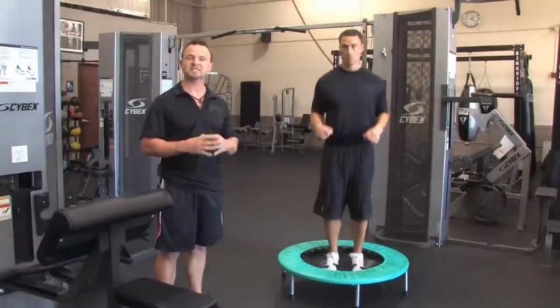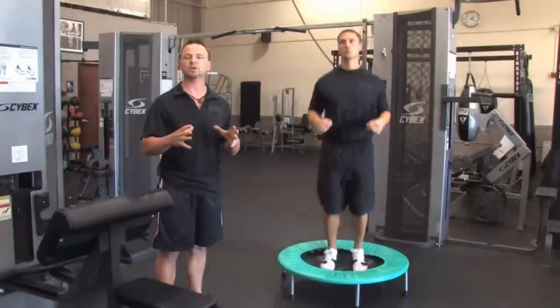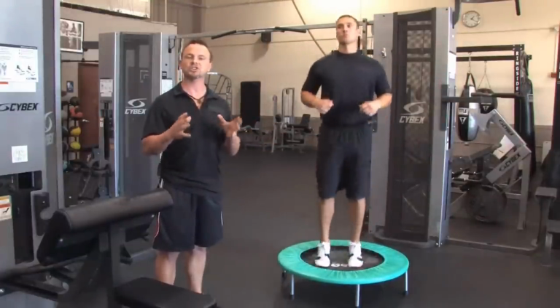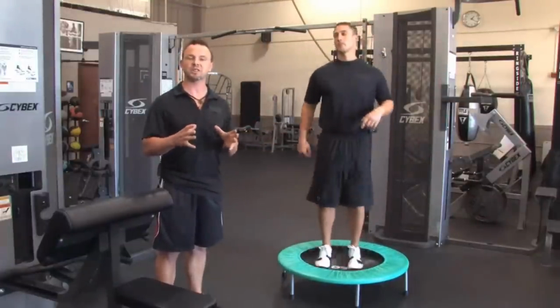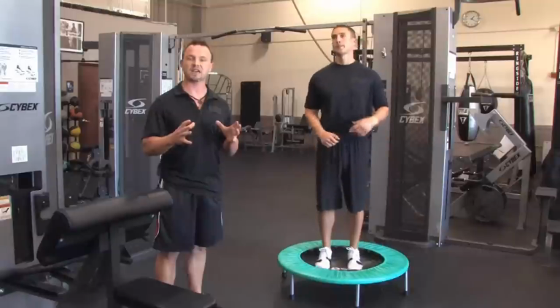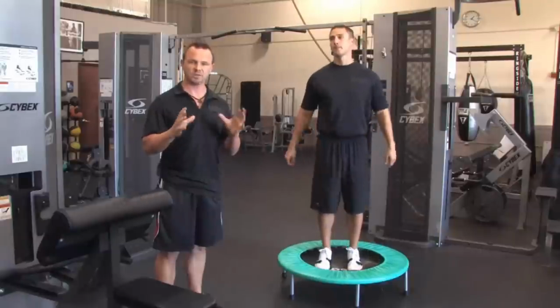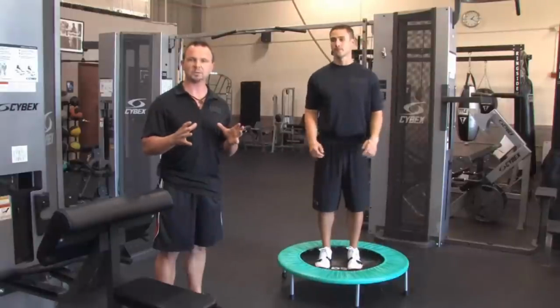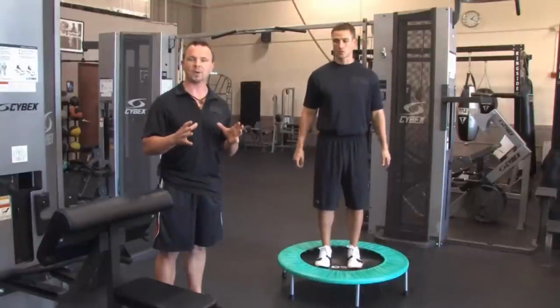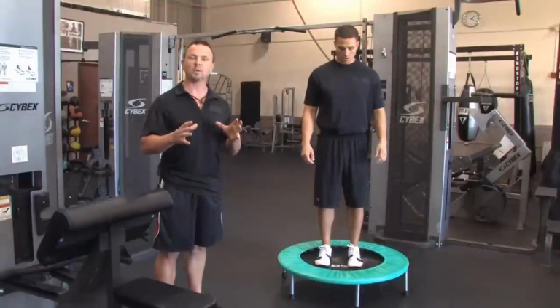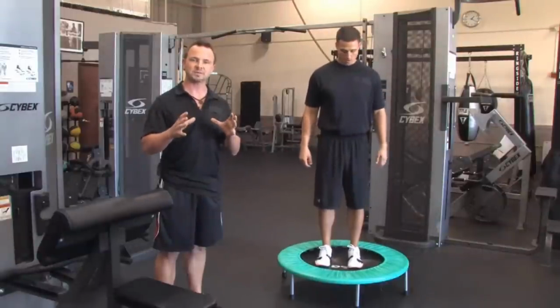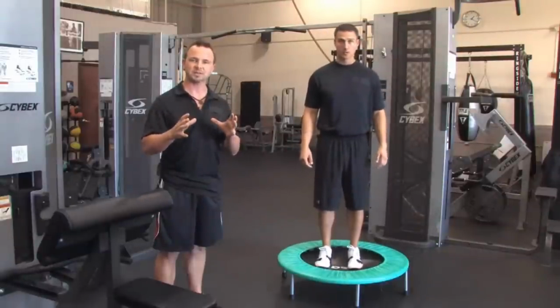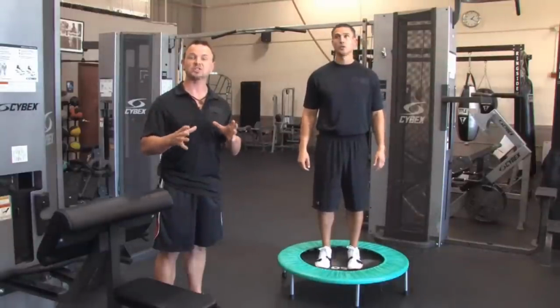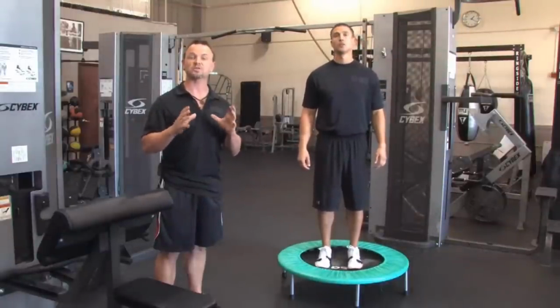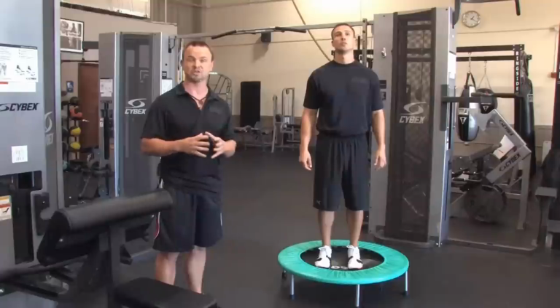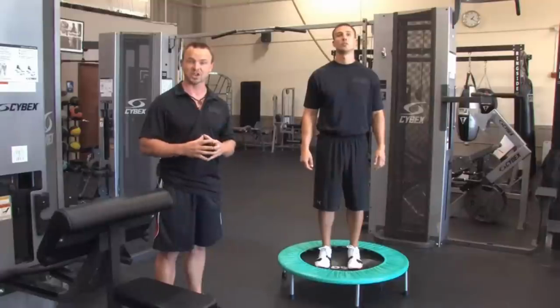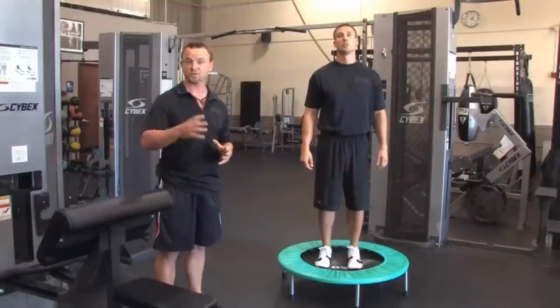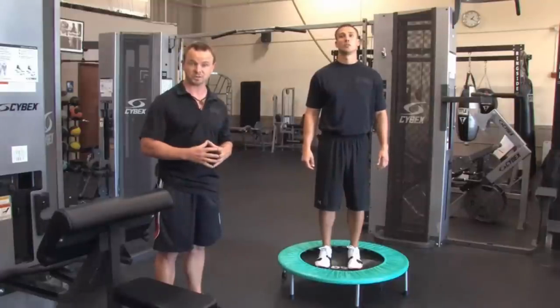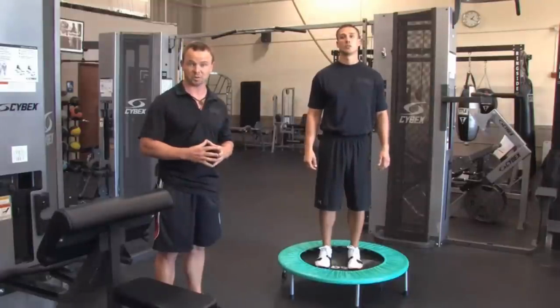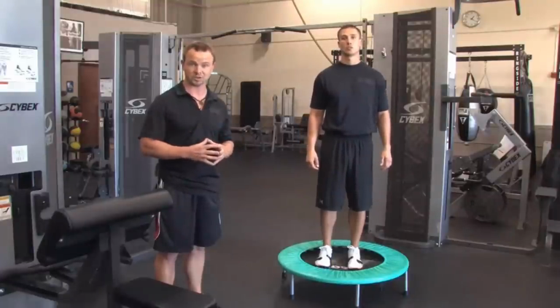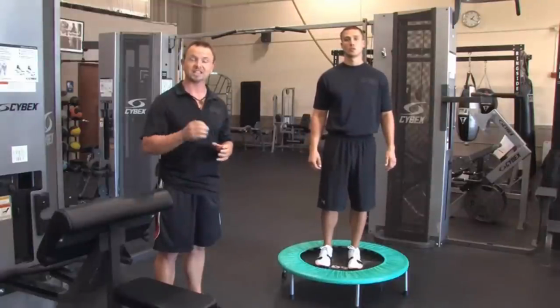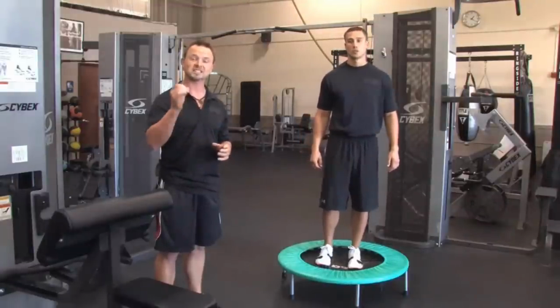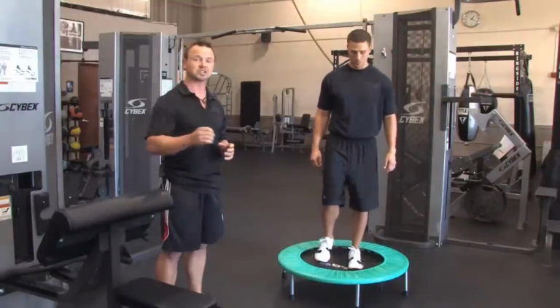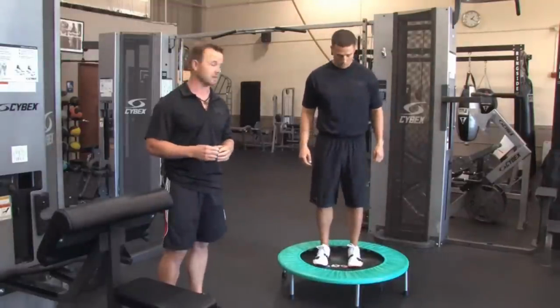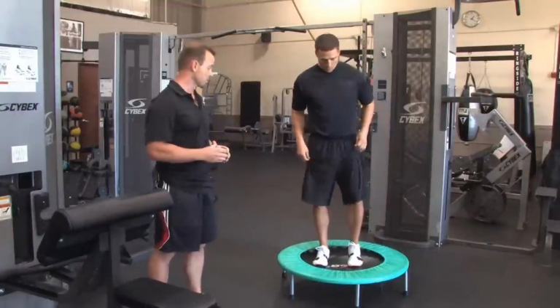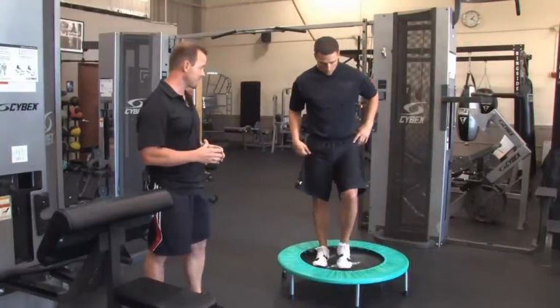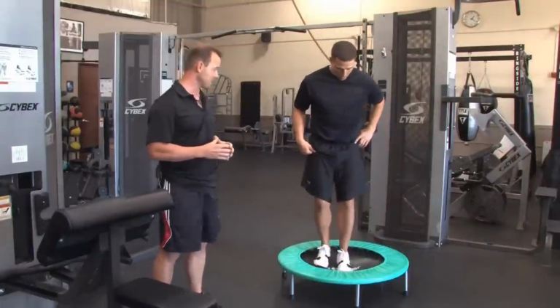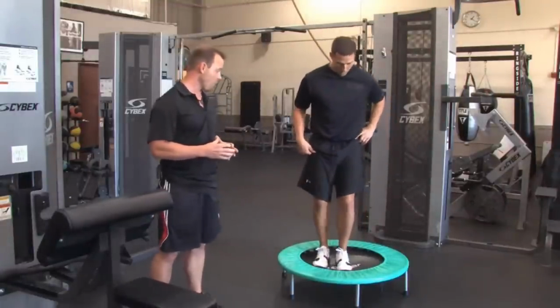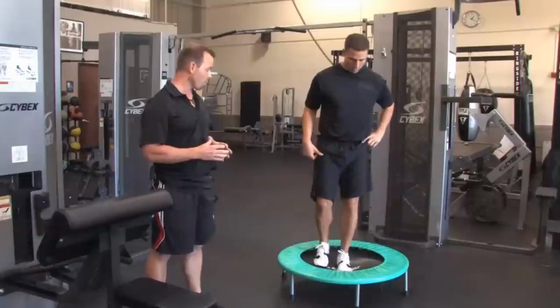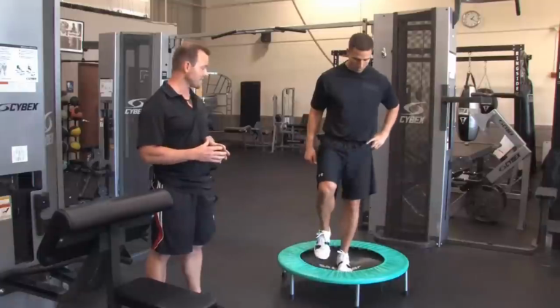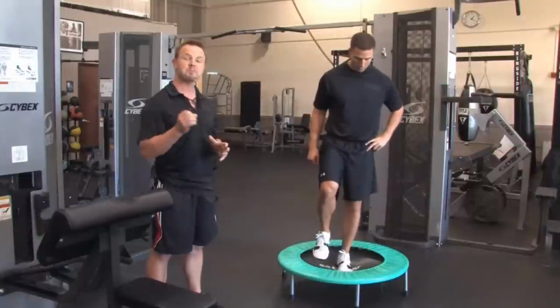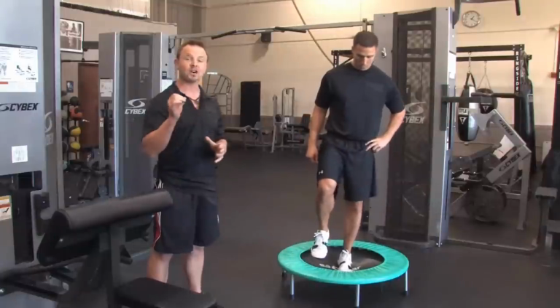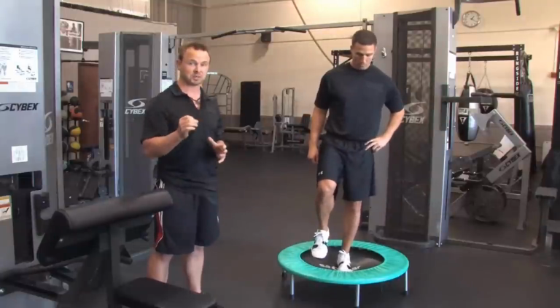But today we're going to show you some movements that very little people know about. We take the mini trampoline and use it for advanced movements. The first movement we're going to use is a single leg squat. You're going to begin by taking one foot in the middle of the trampoline.